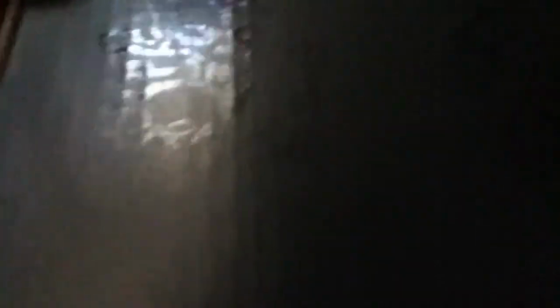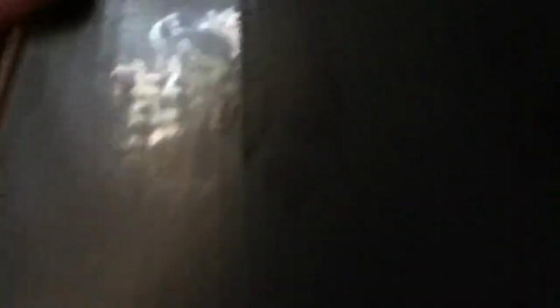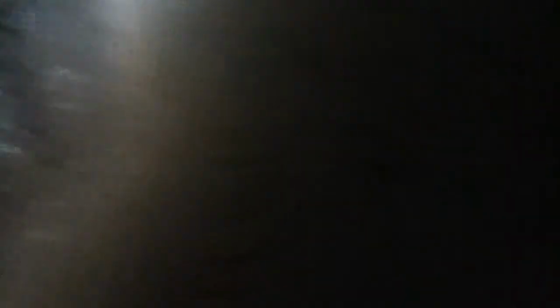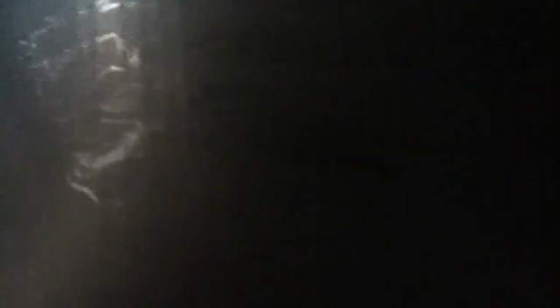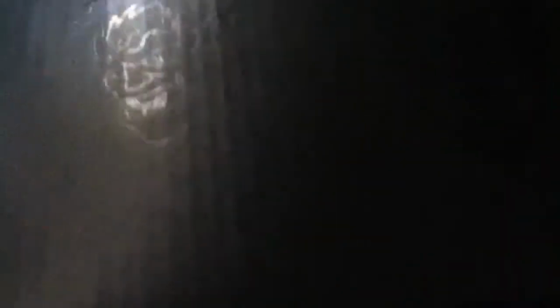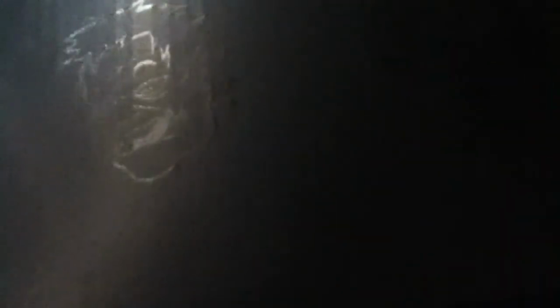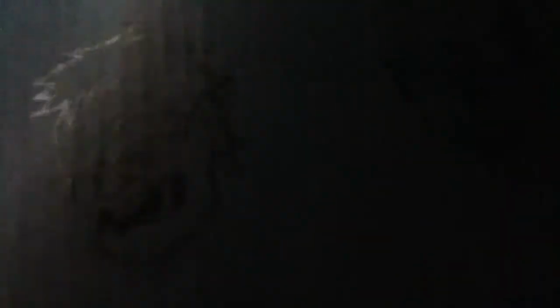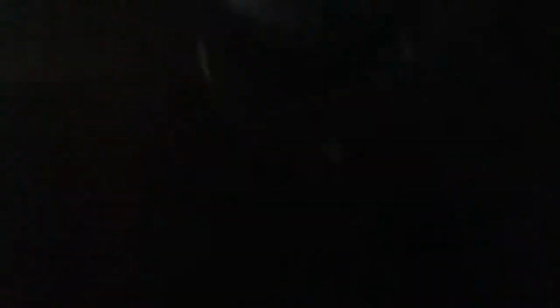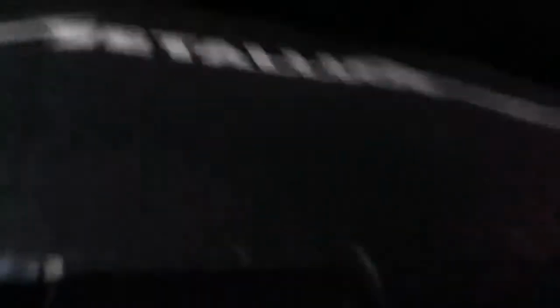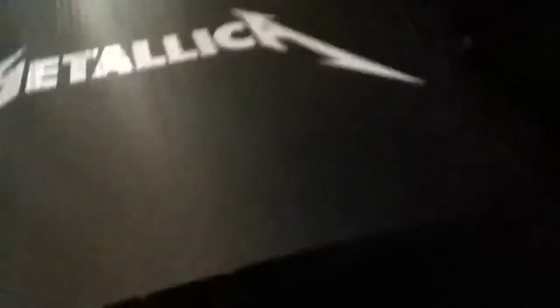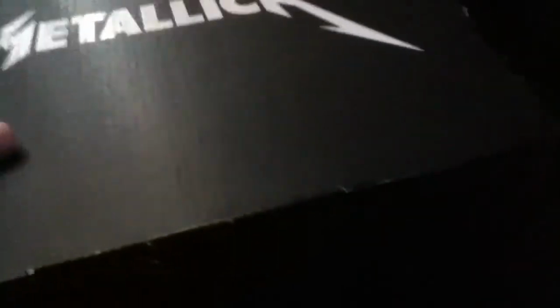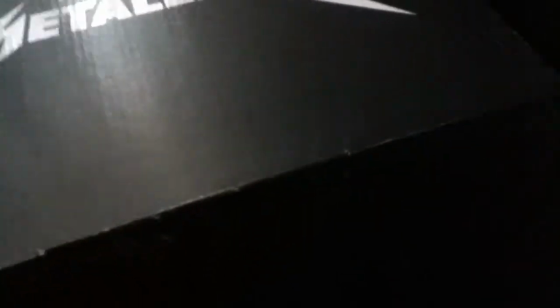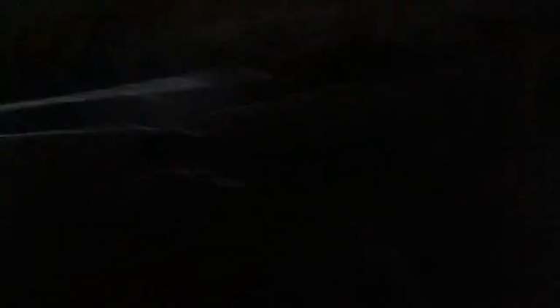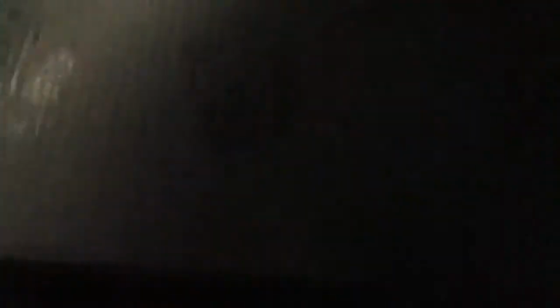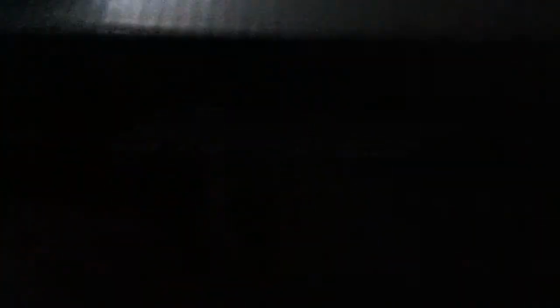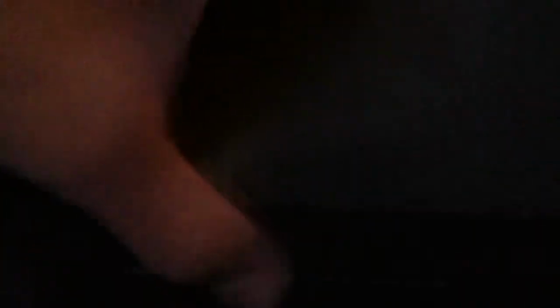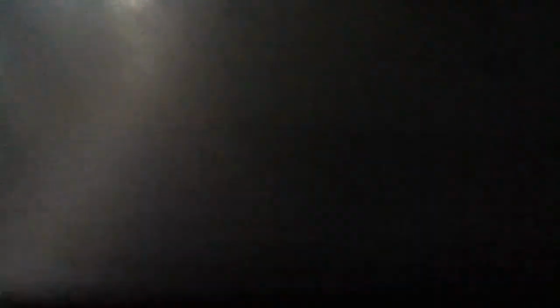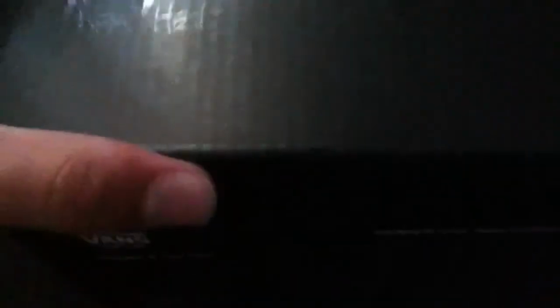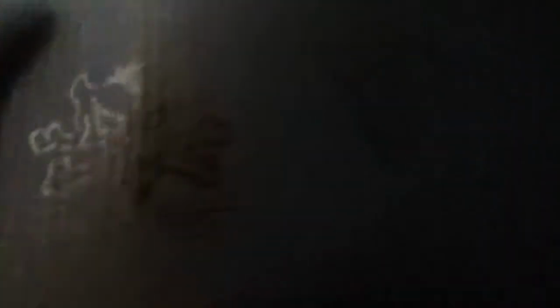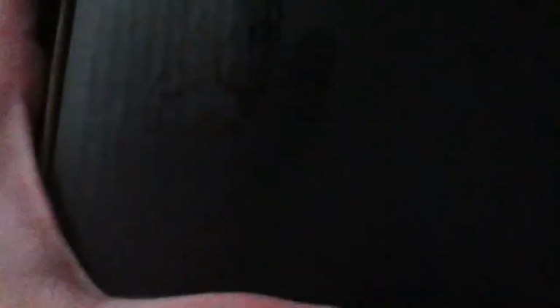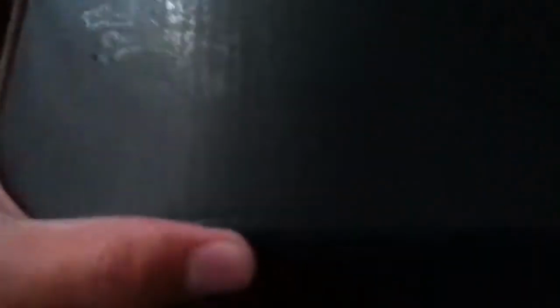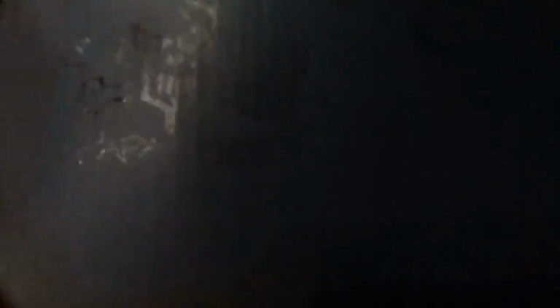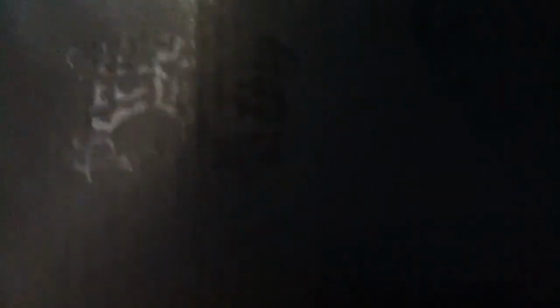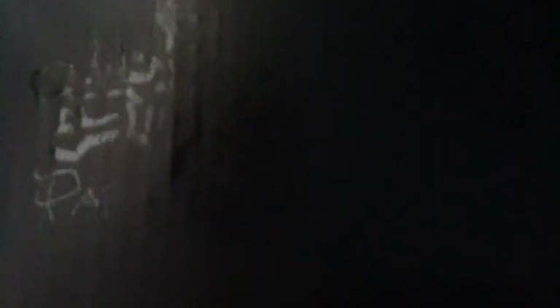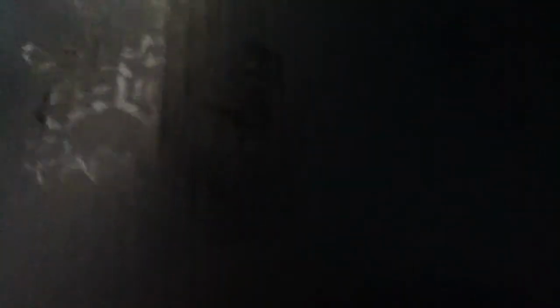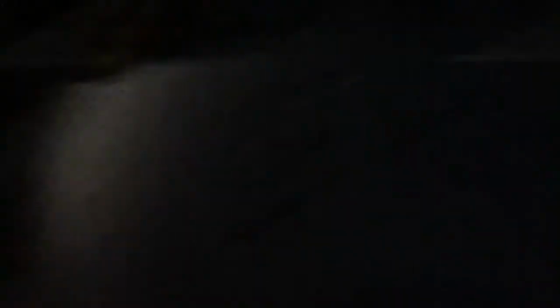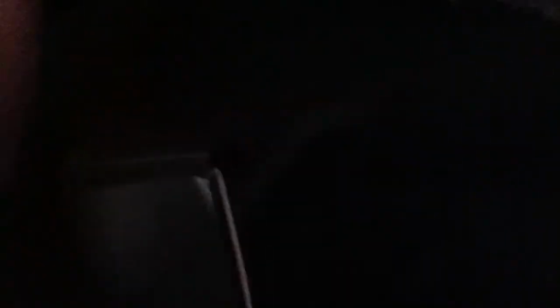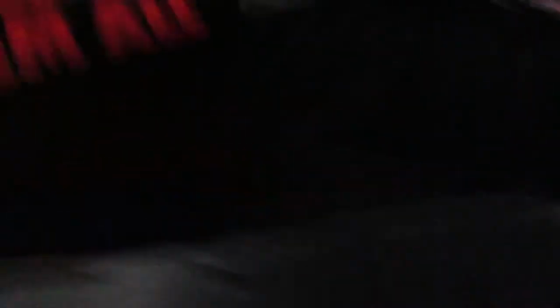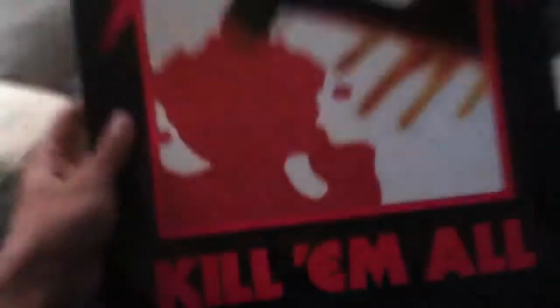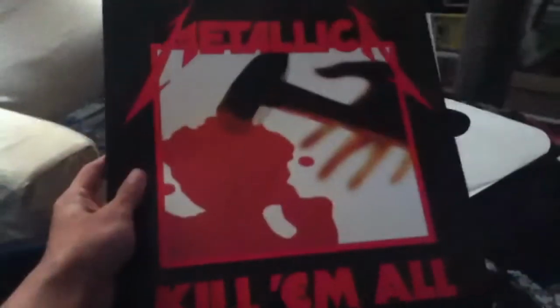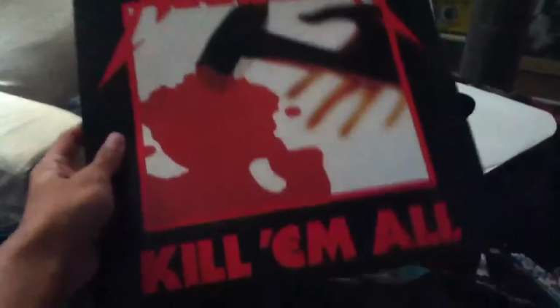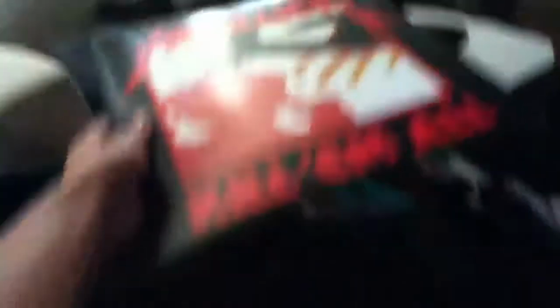Each band member has their signature shoe. I didn't get any of the band's signature shoe. I got the Skate Highs, and if you didn't know, they're Kill 'Em All shoes.